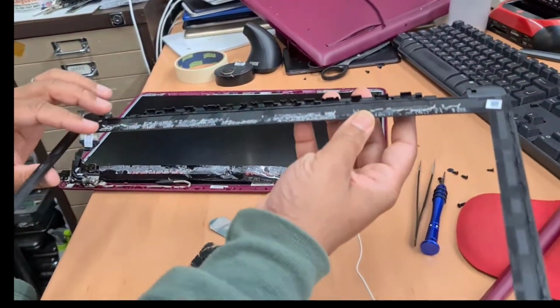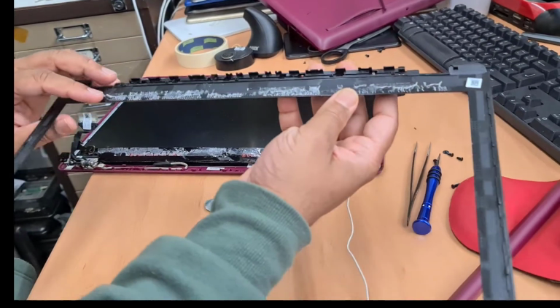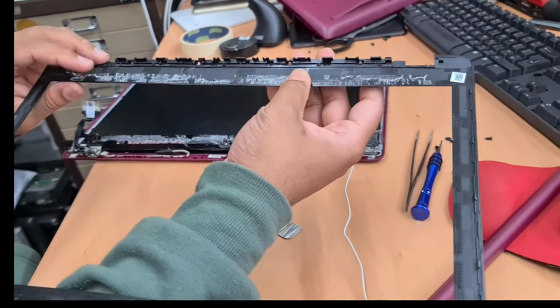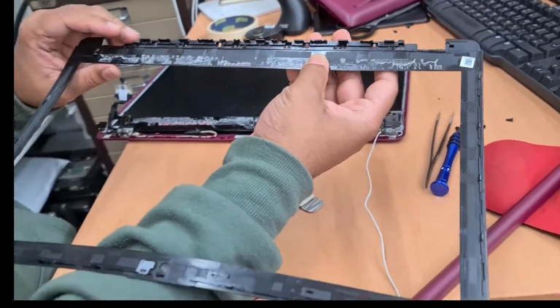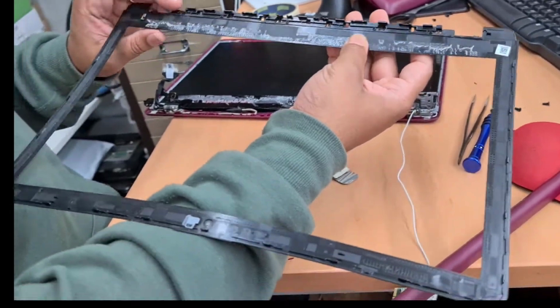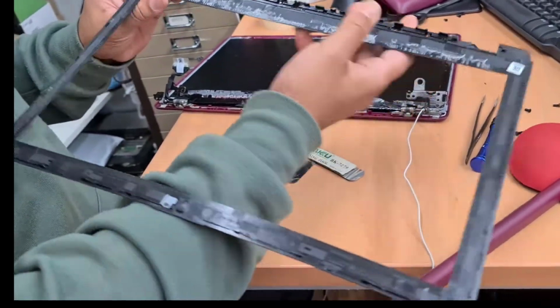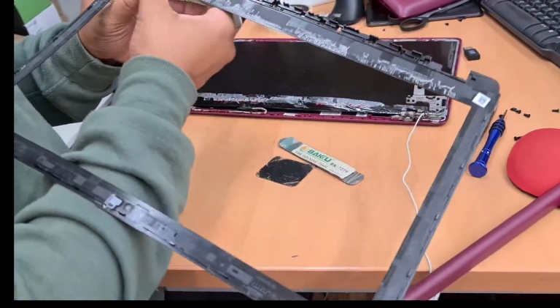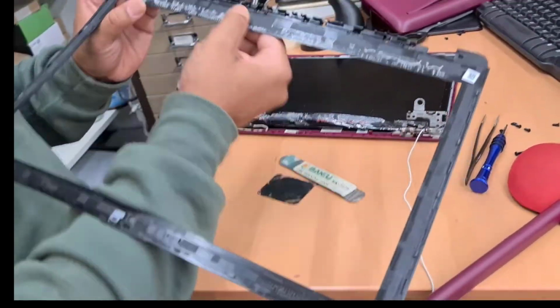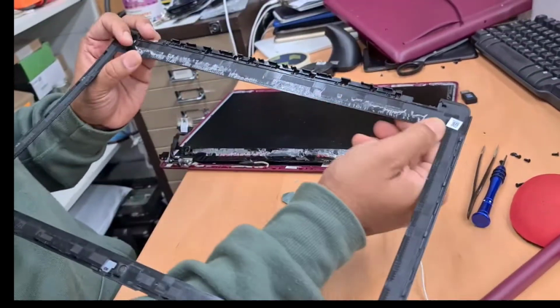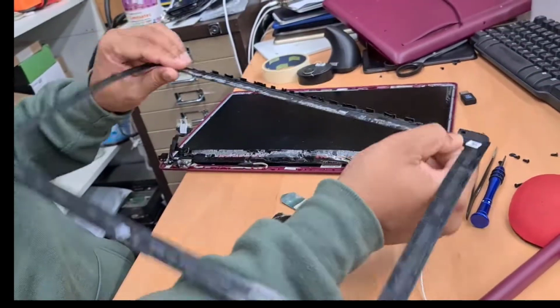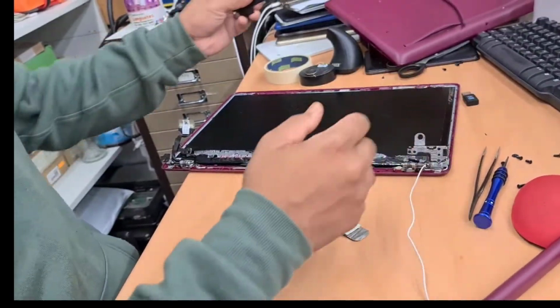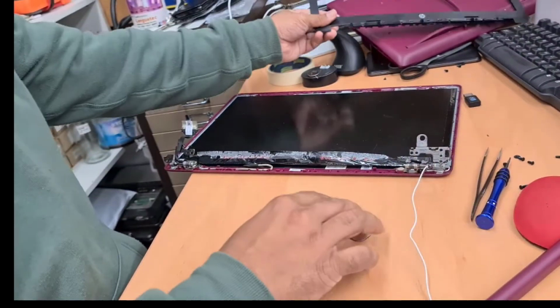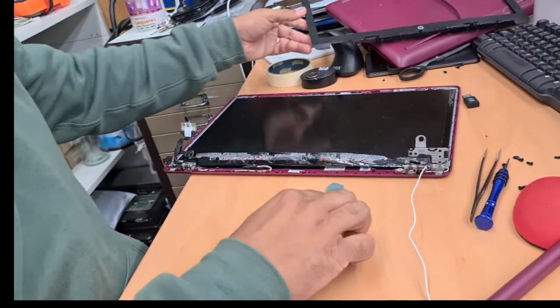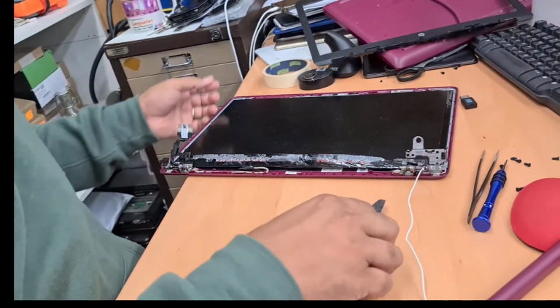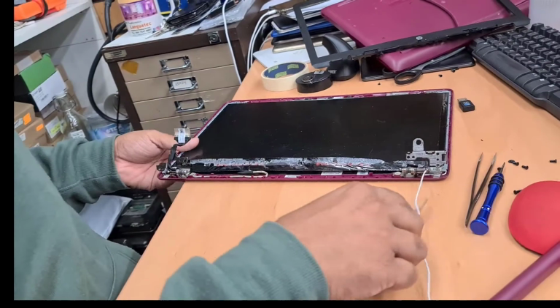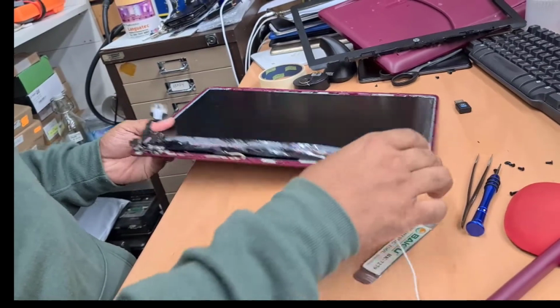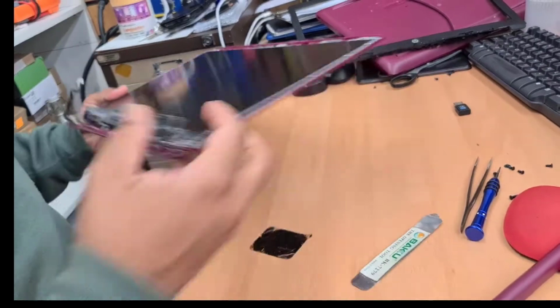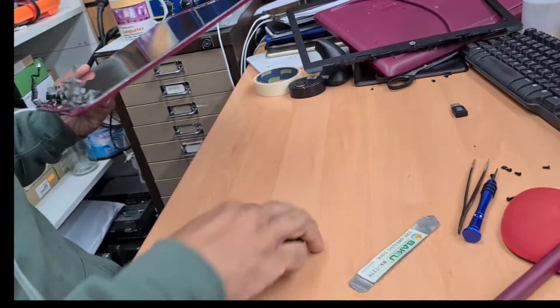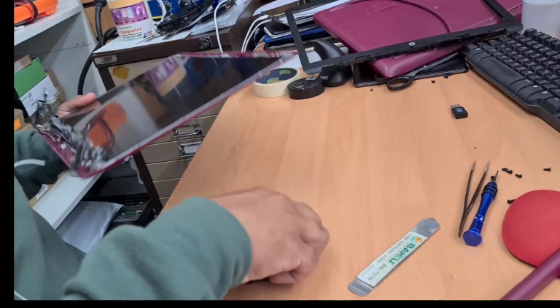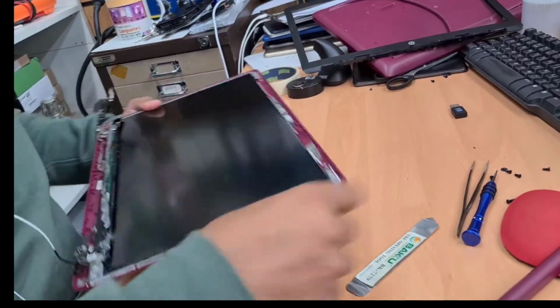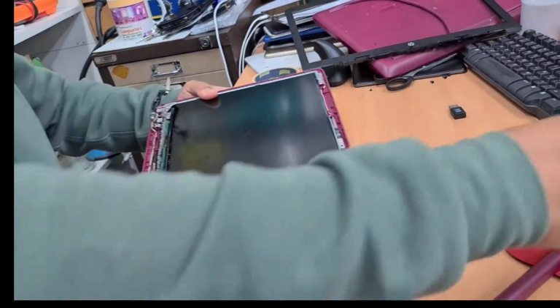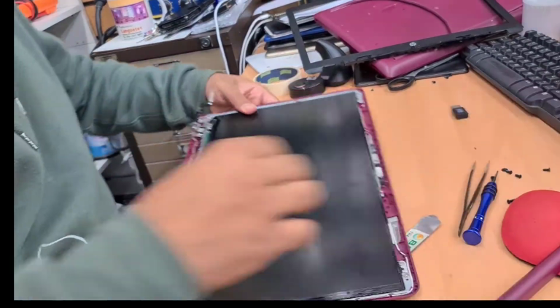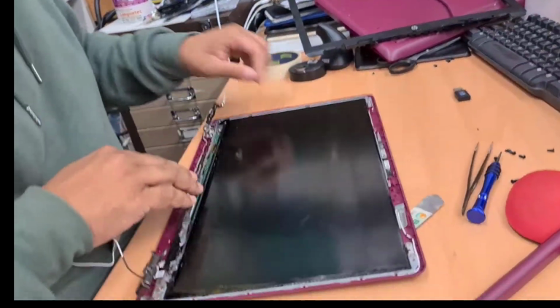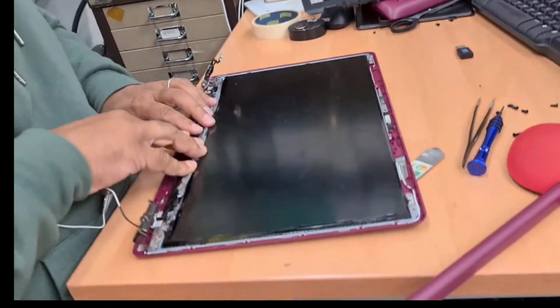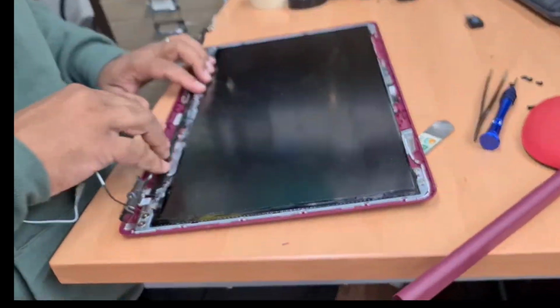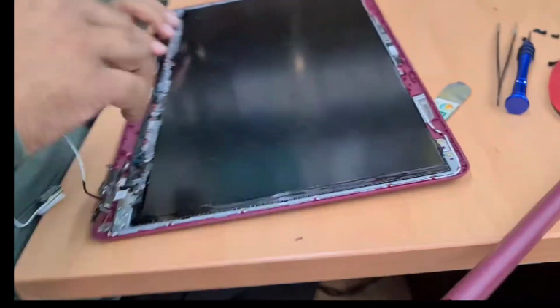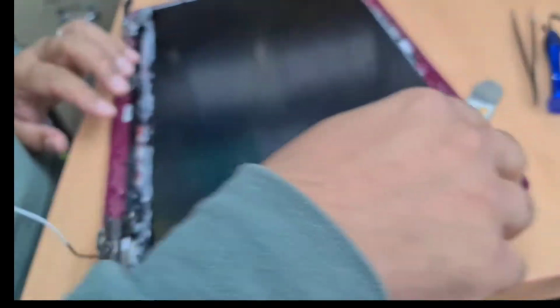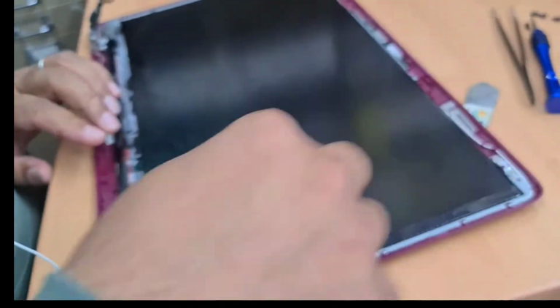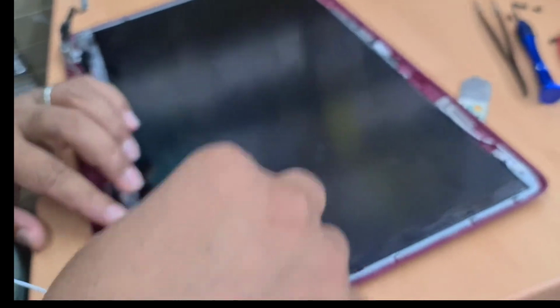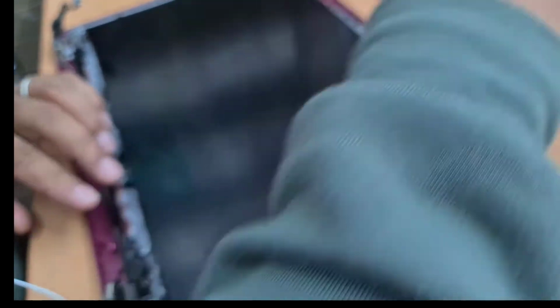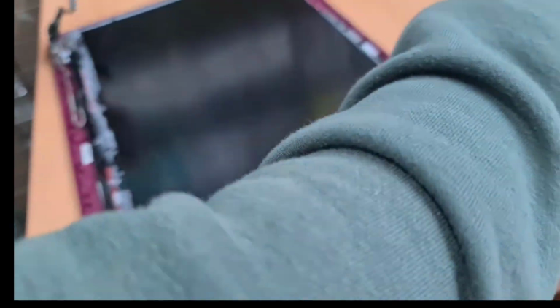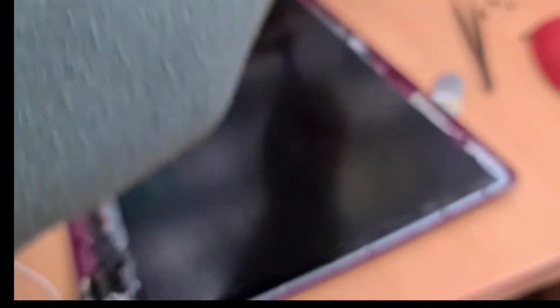So this is the actual bezel — you can see how strong the adhesive was. Now this screen has four screws, top and bottom.